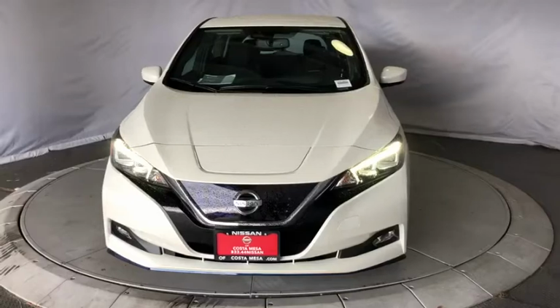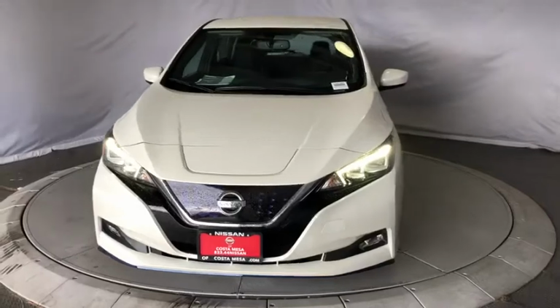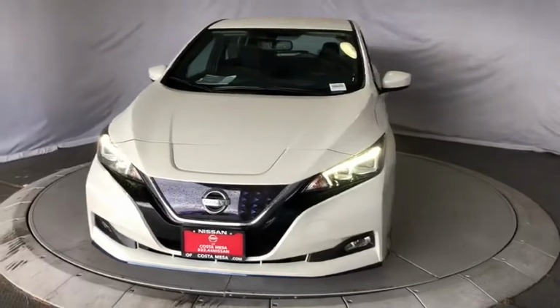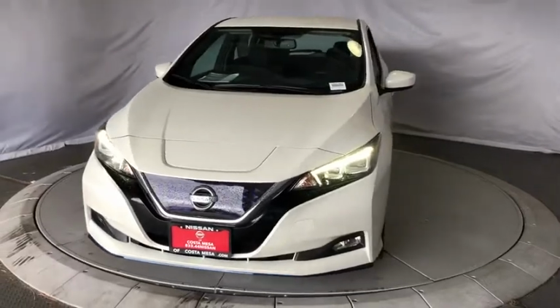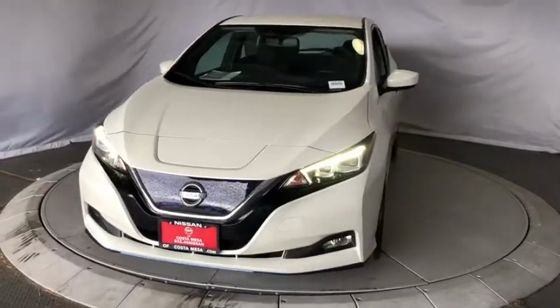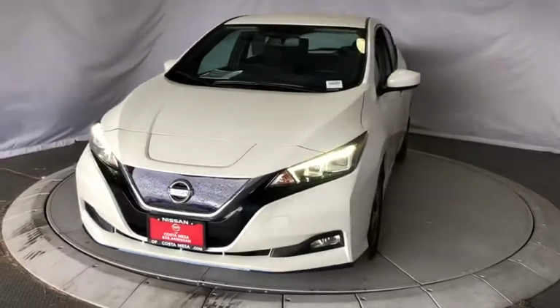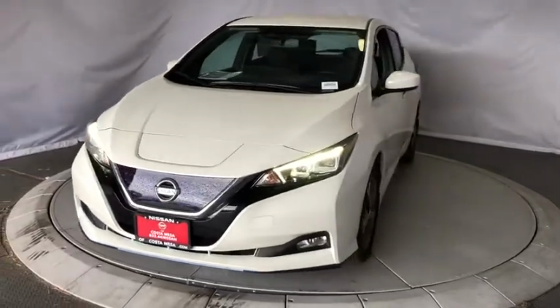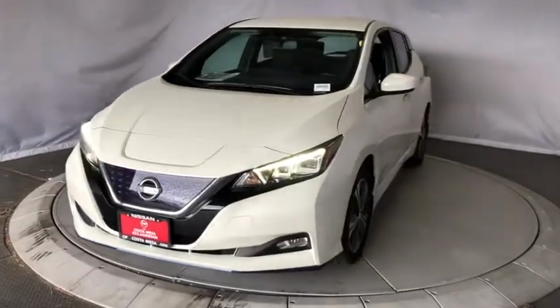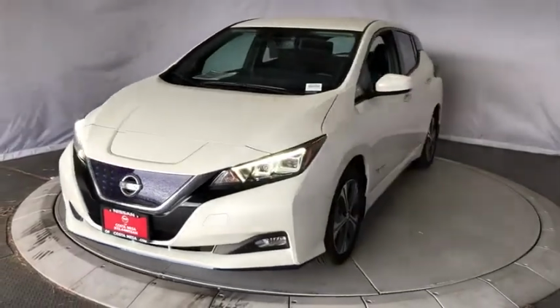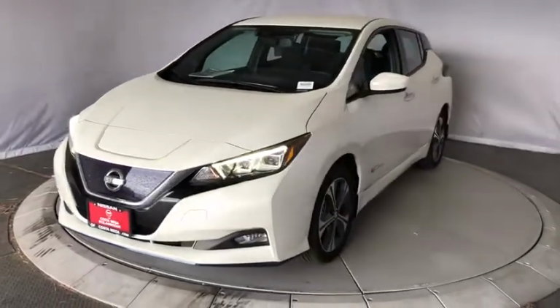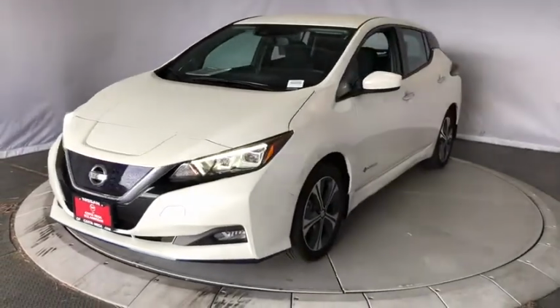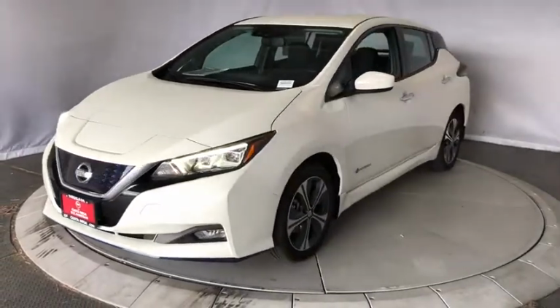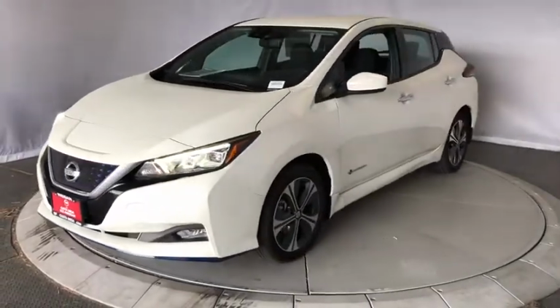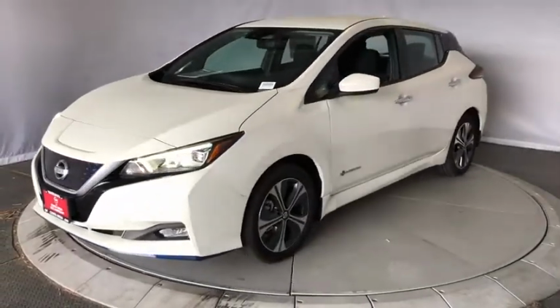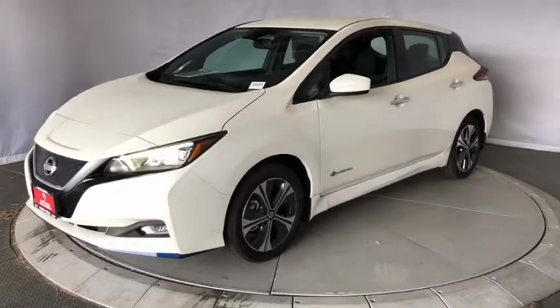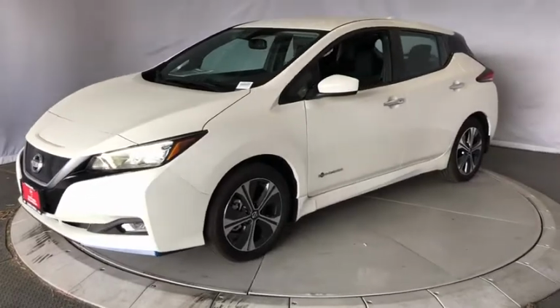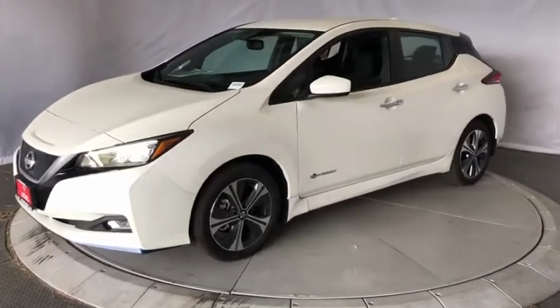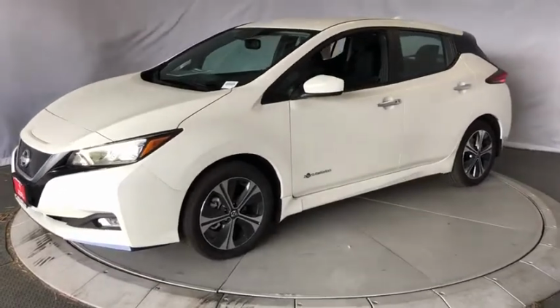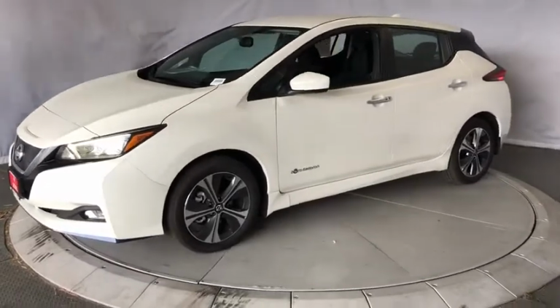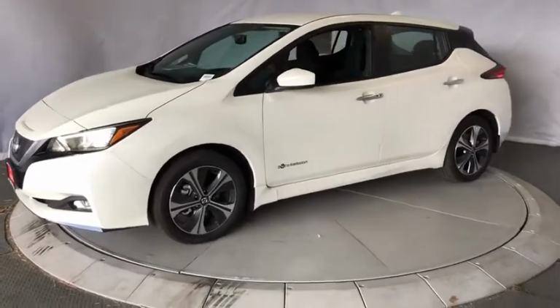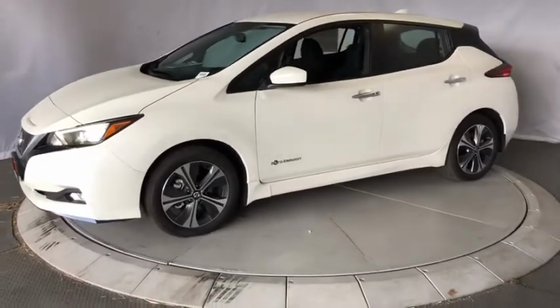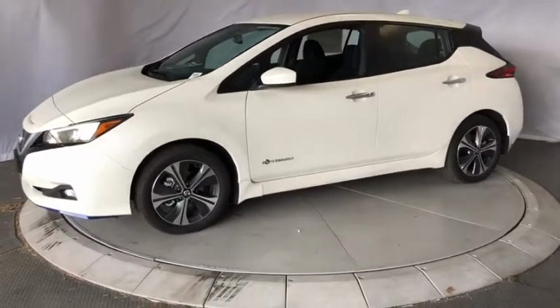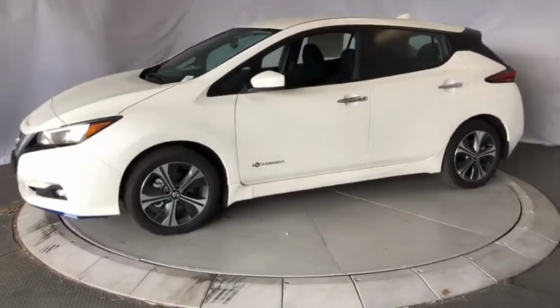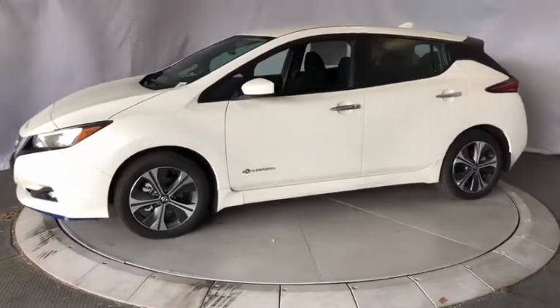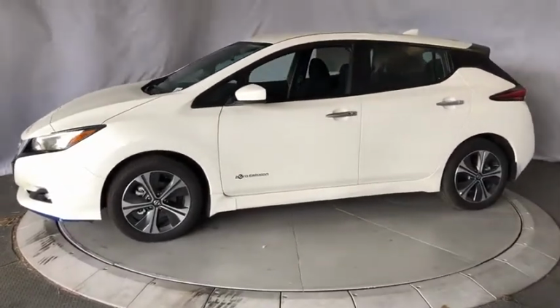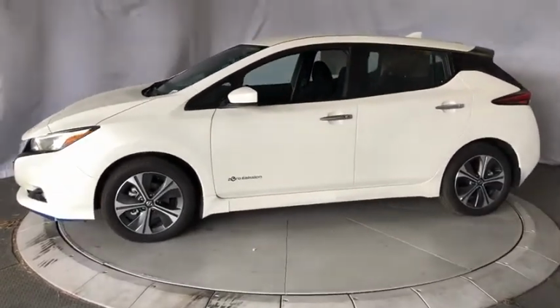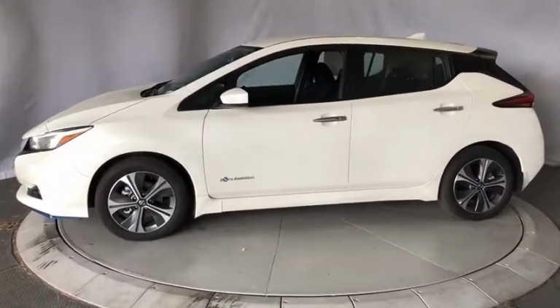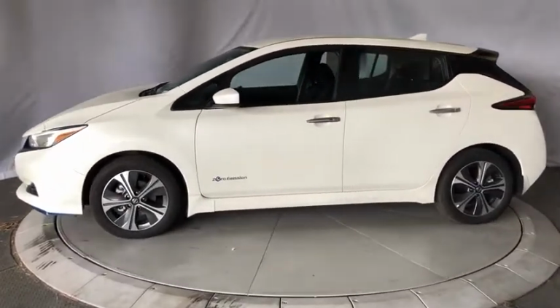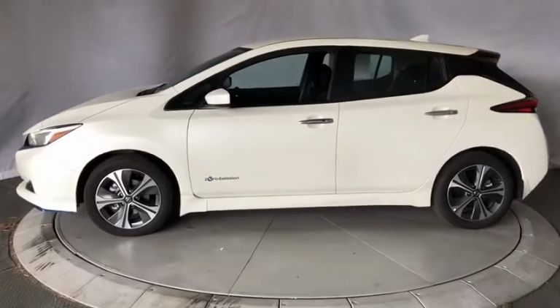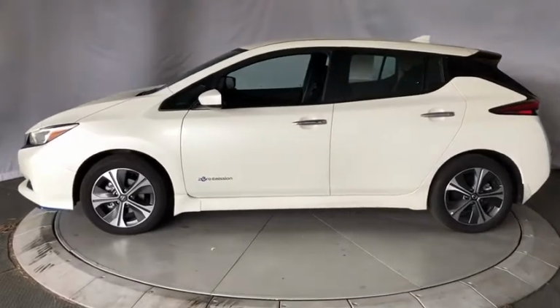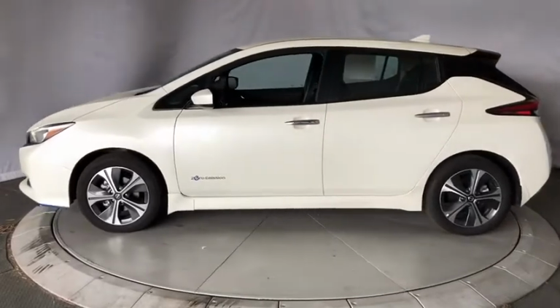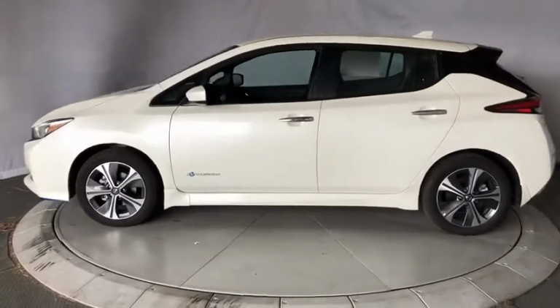Come test drive a 2019 Nissan LEAF. The Nissan LEAF — or Leading, Environmentally Friendly, Affordable, Family Car — is an electric car you can truly feel good about driving.